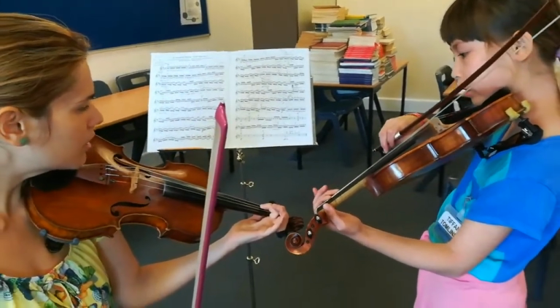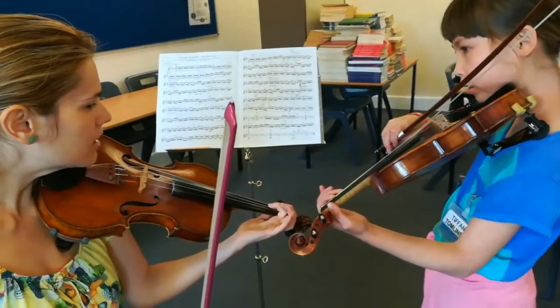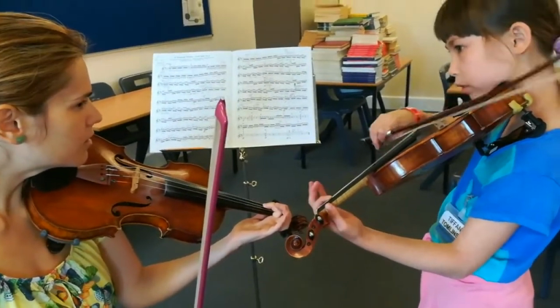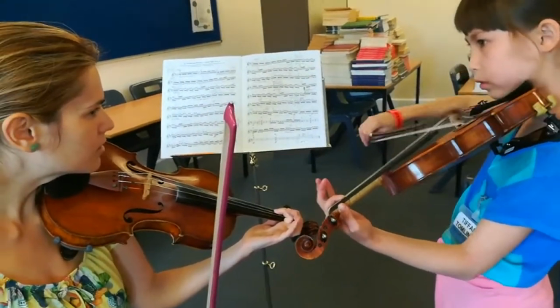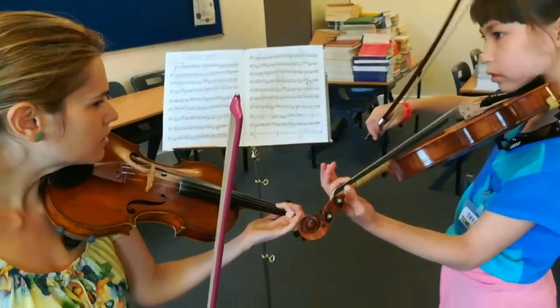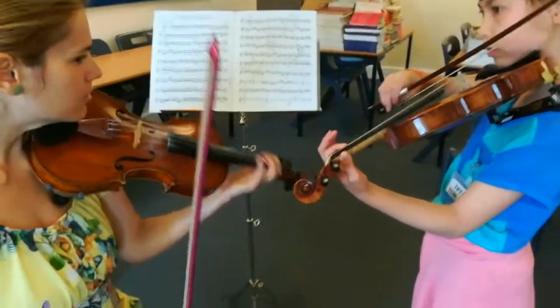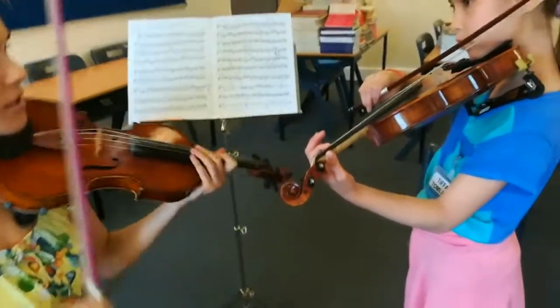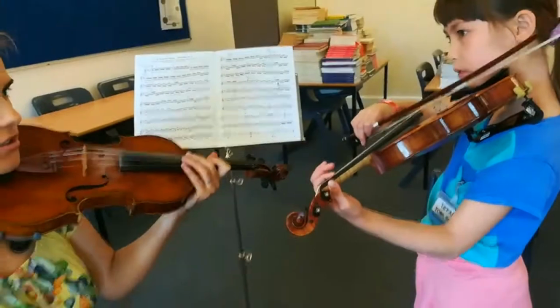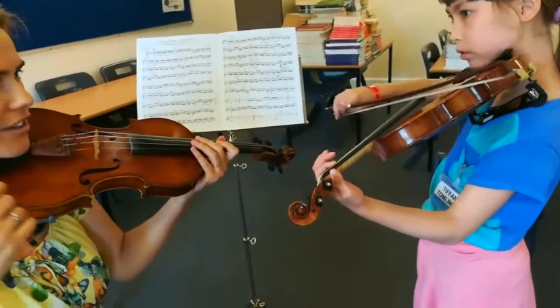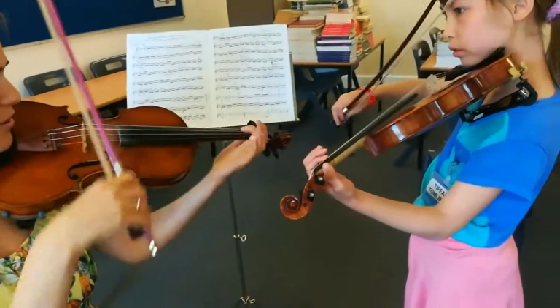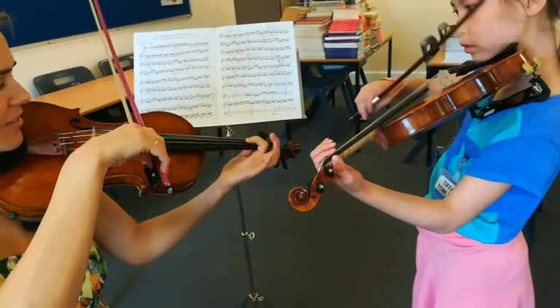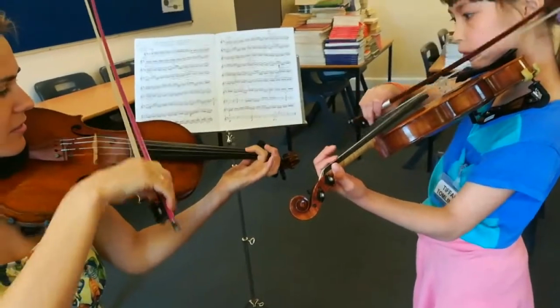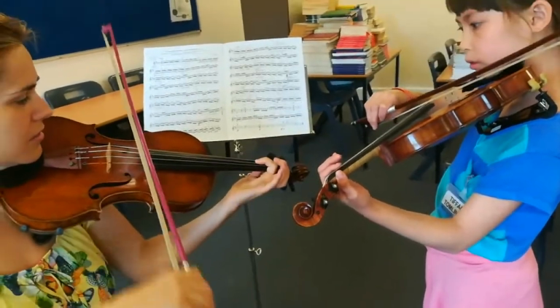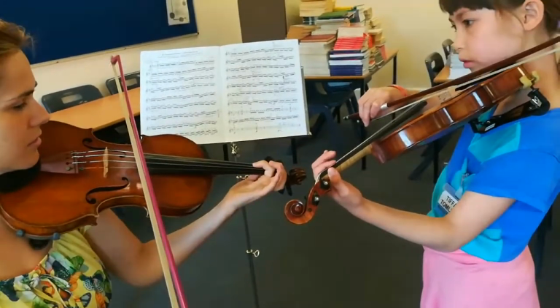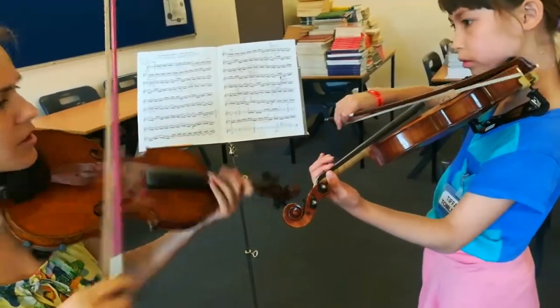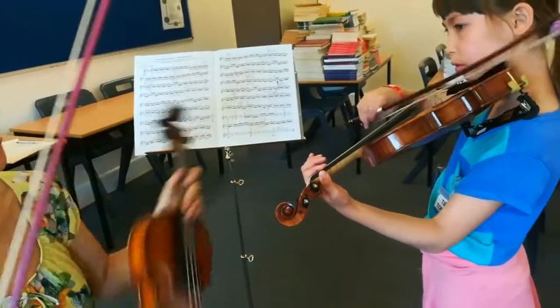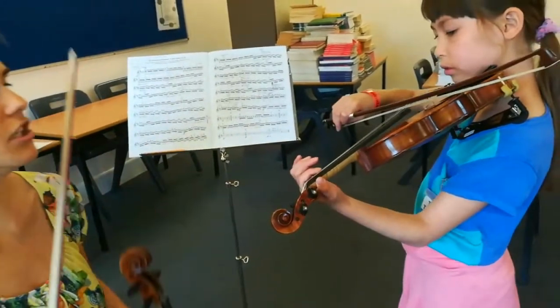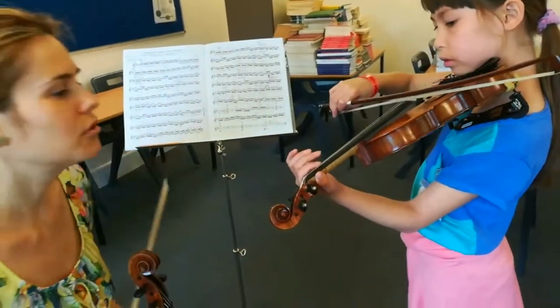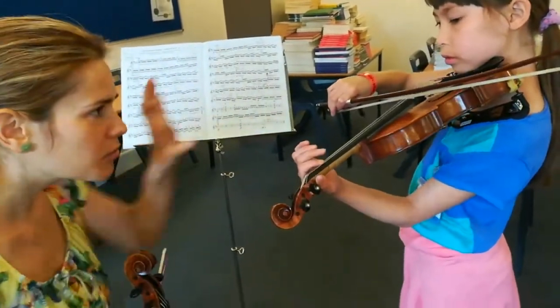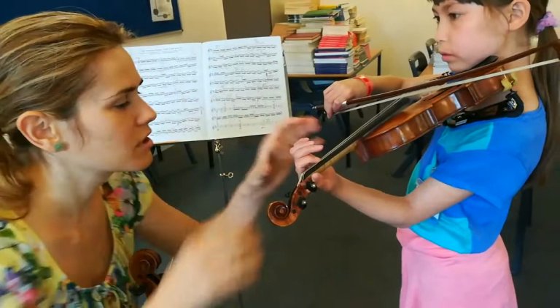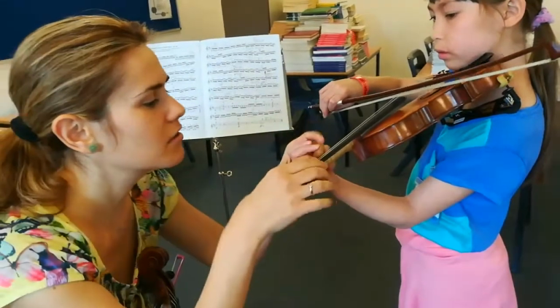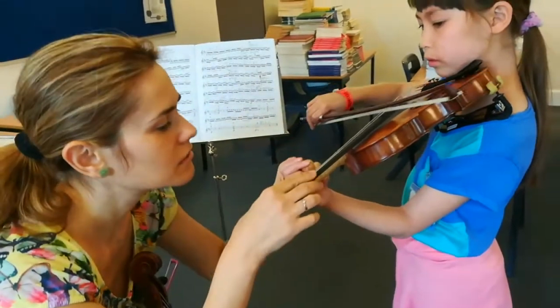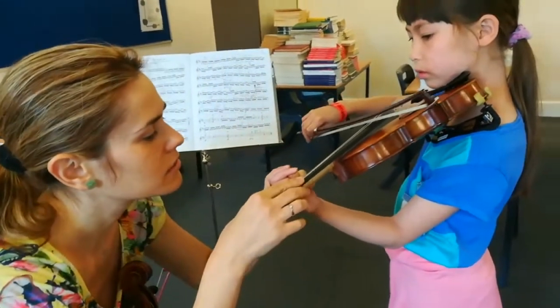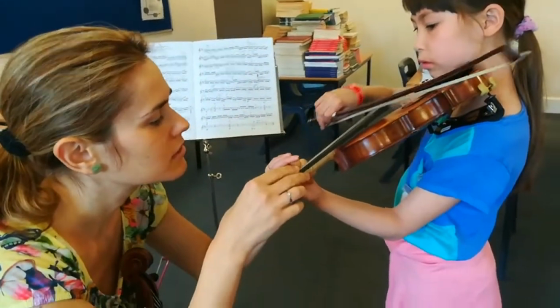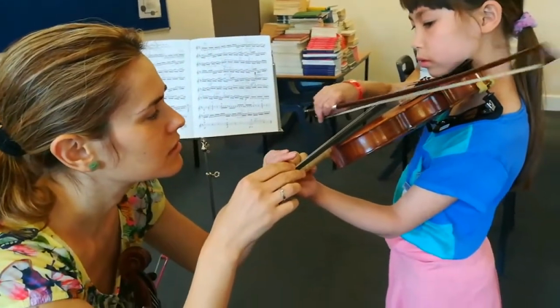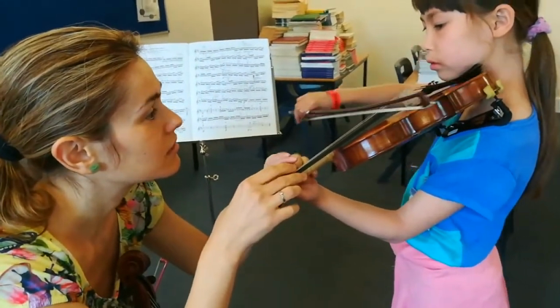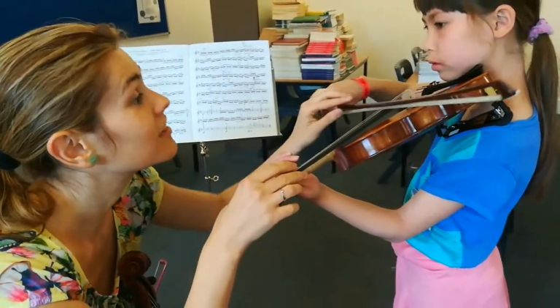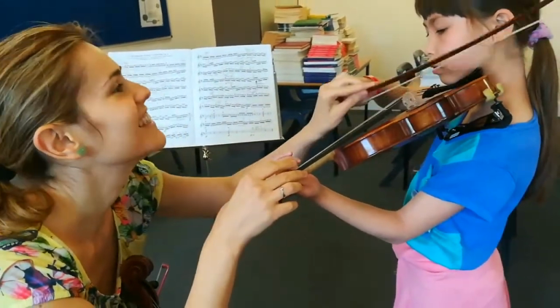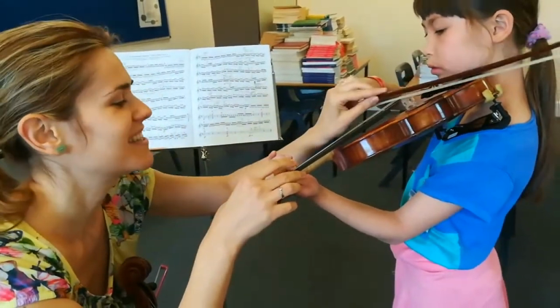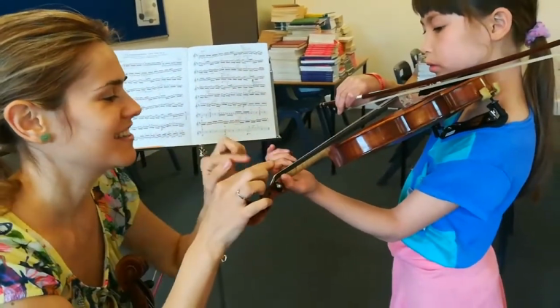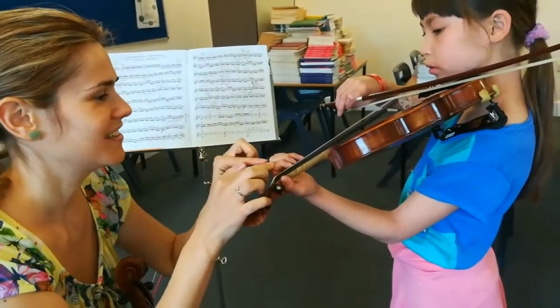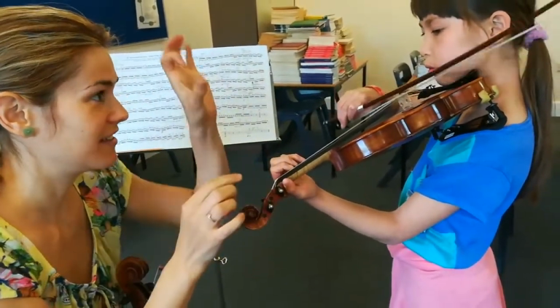Can I hear it? Okay, easy to do, no? No, no. Maybe you need to put your finger more. And then — like this.